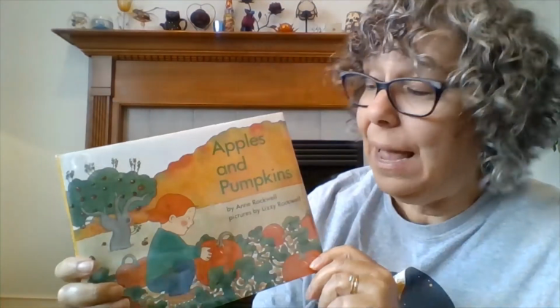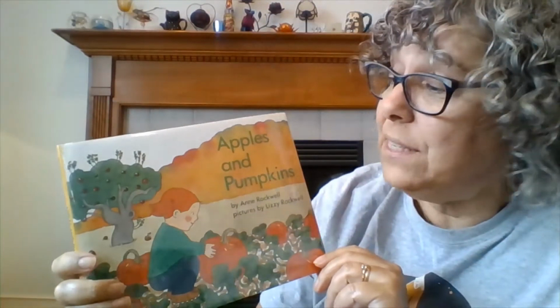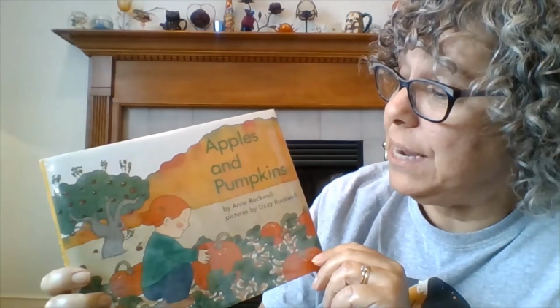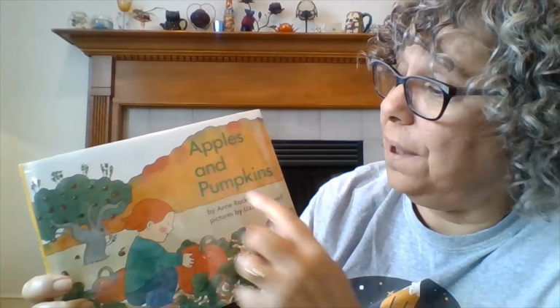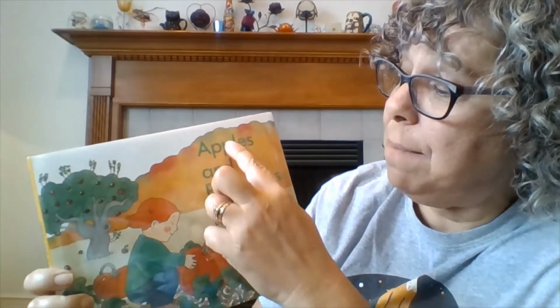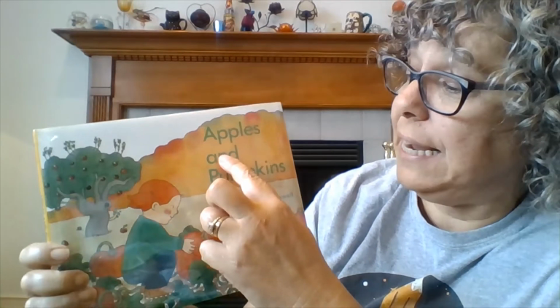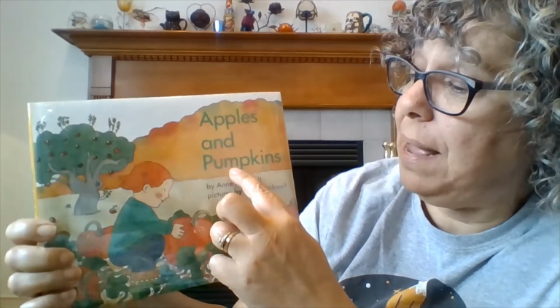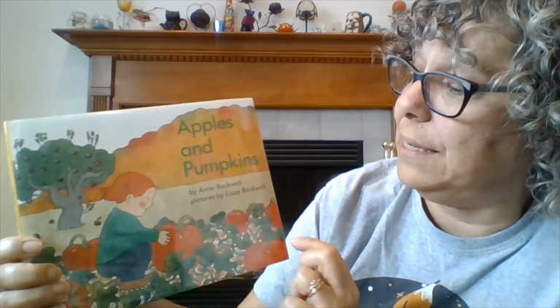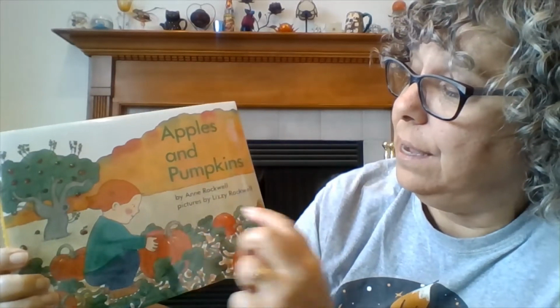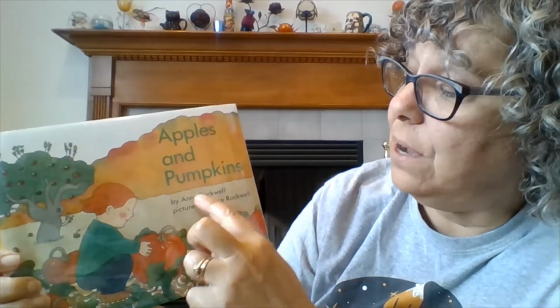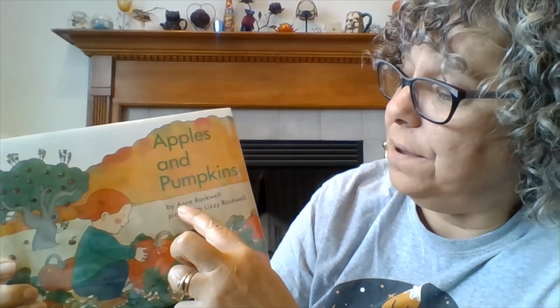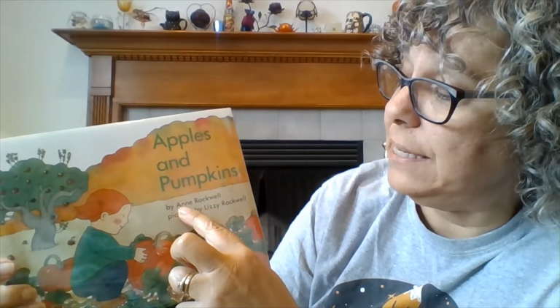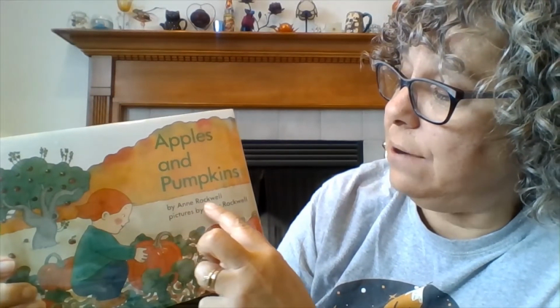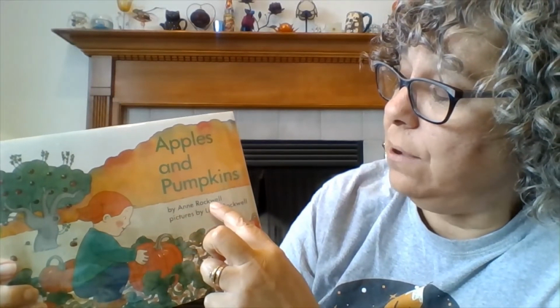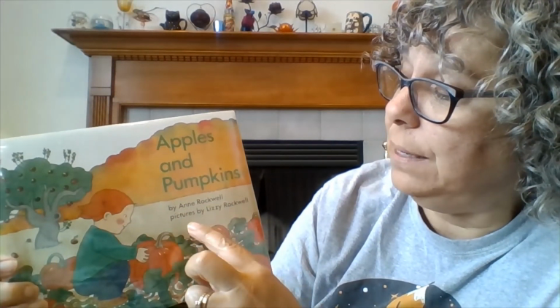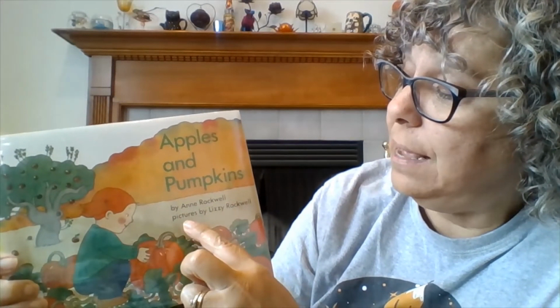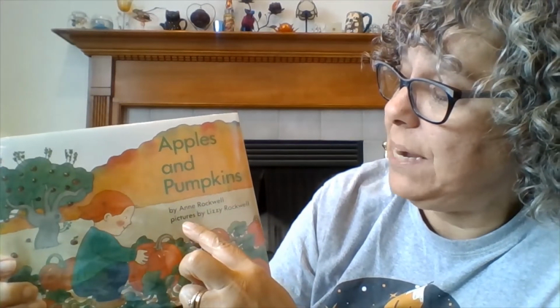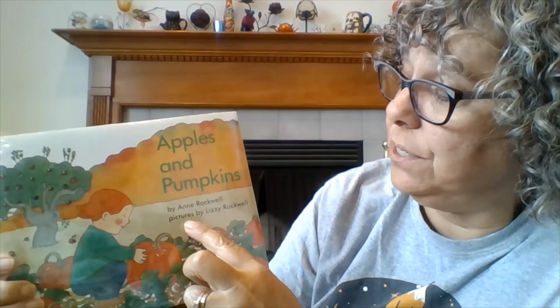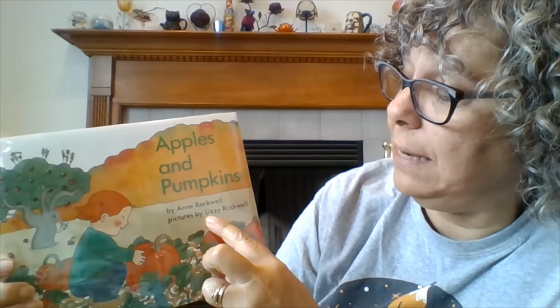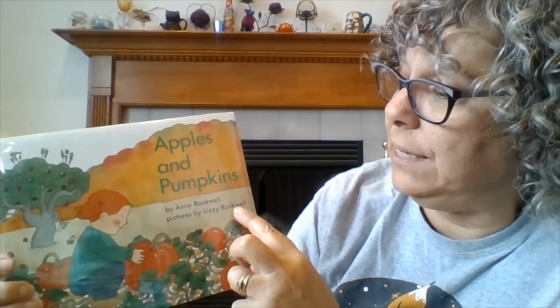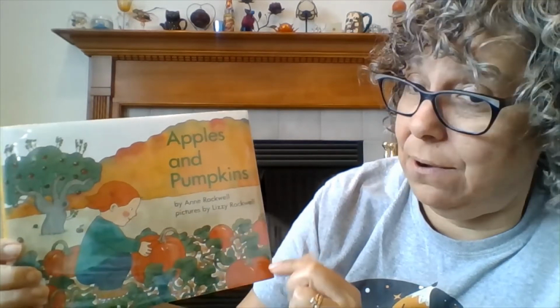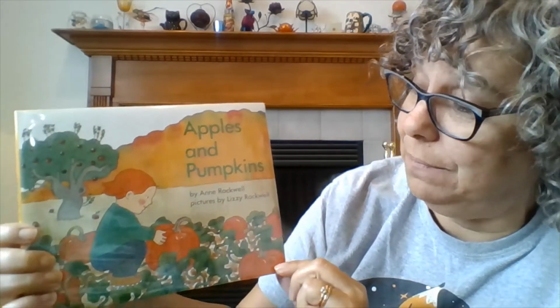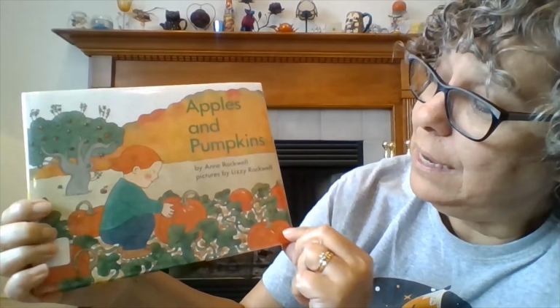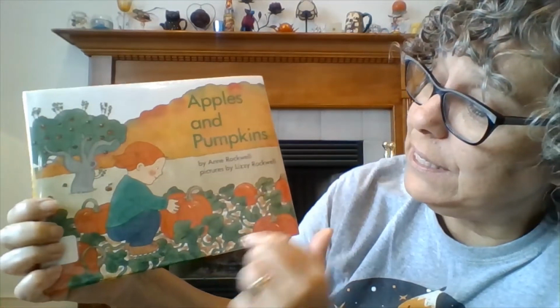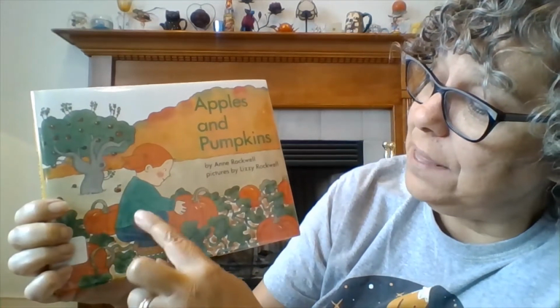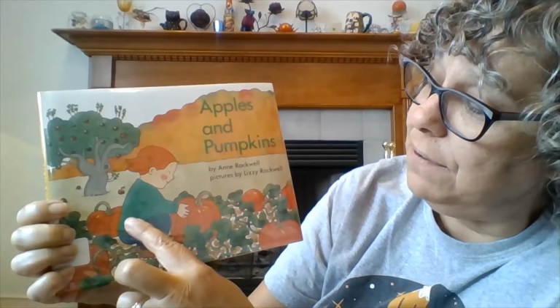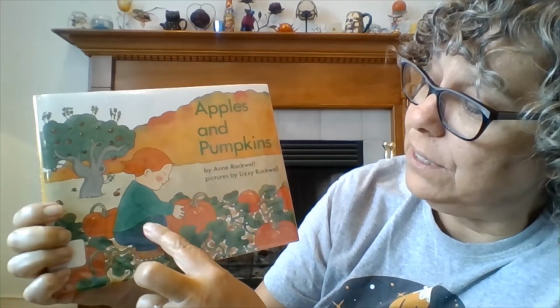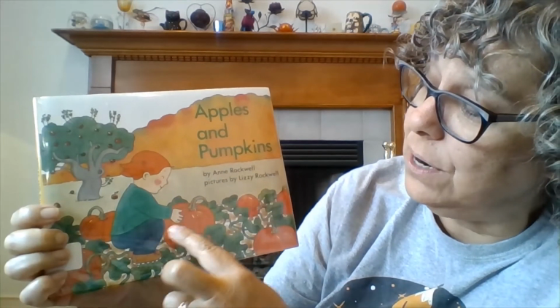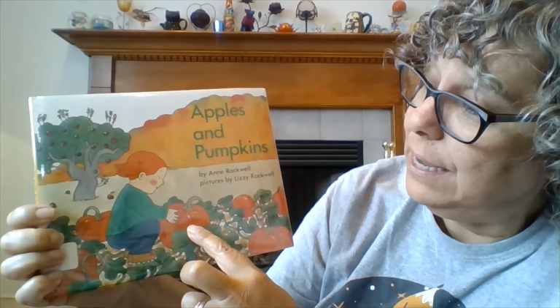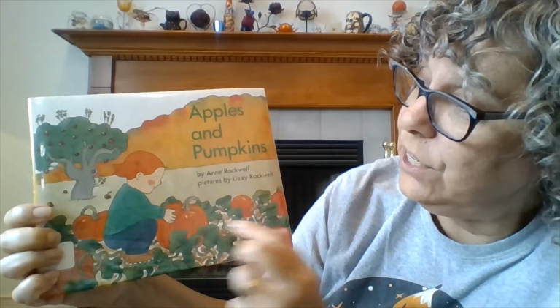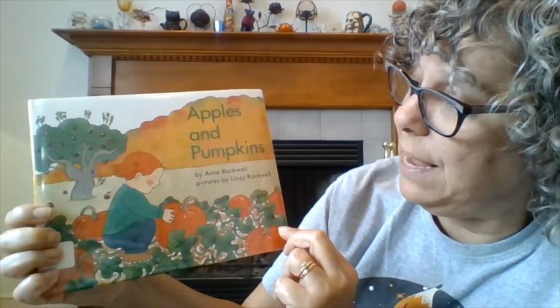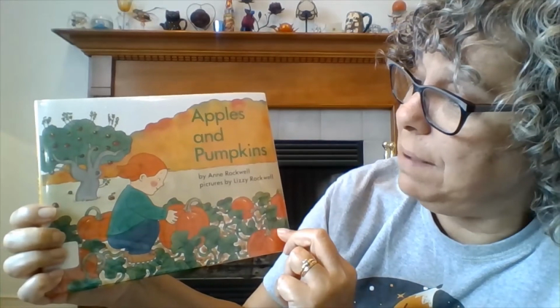This book is called Apples and Pumpkins. The author is Anne Rockwell and the pictures are by Lizzie Rockwell. You can see on the cover there's a little girl and she's picking out a pumpkin.